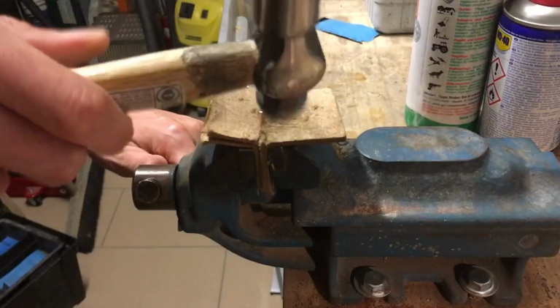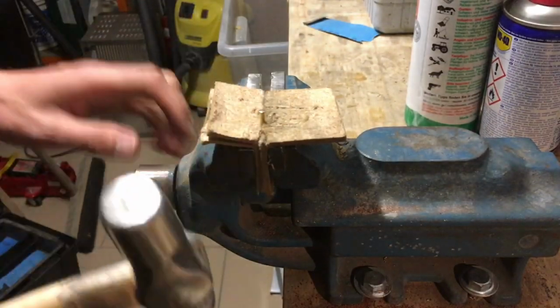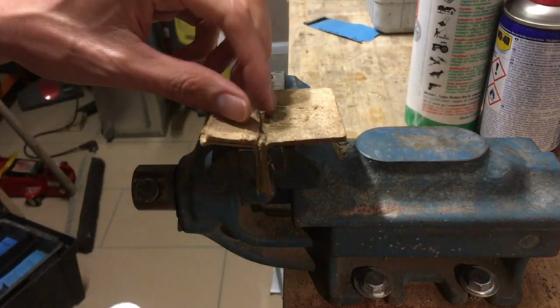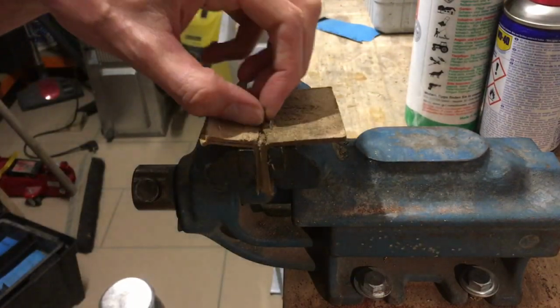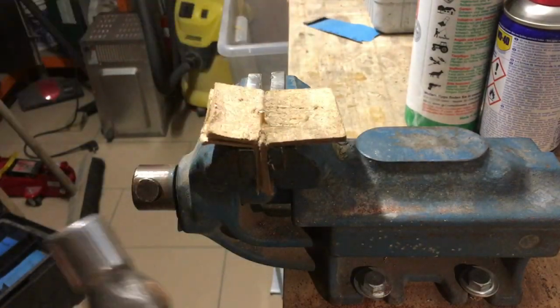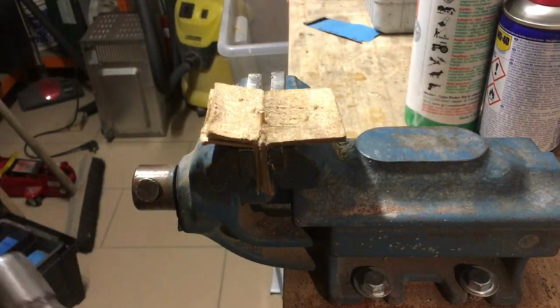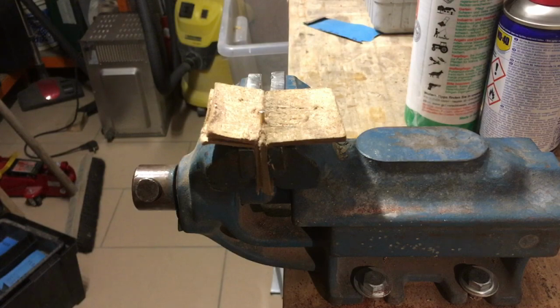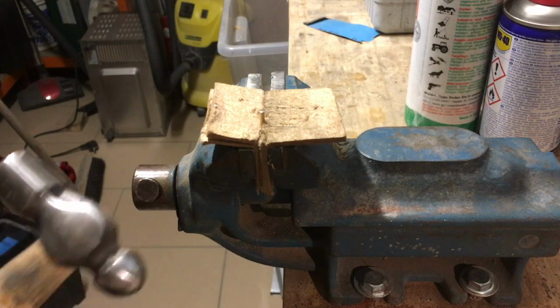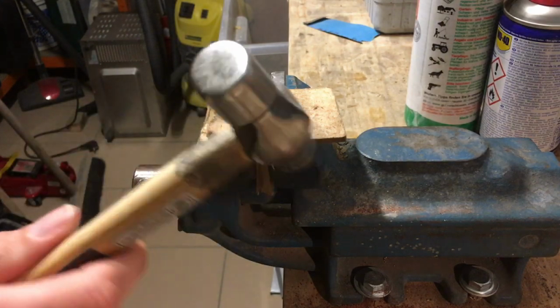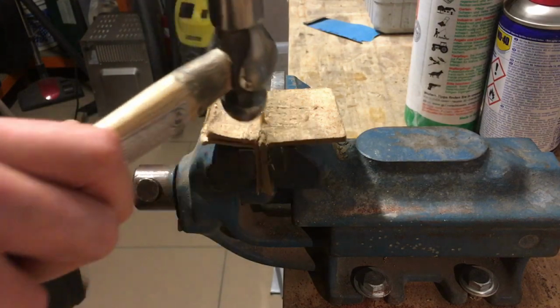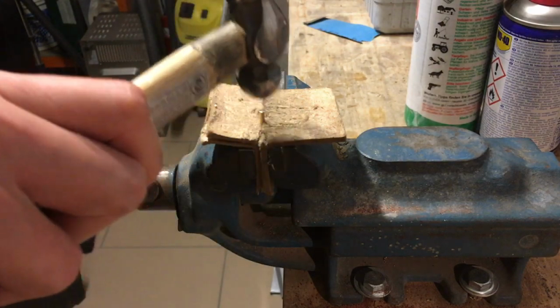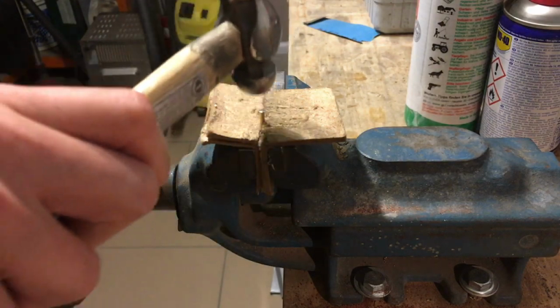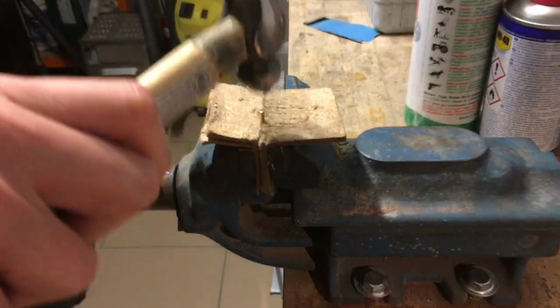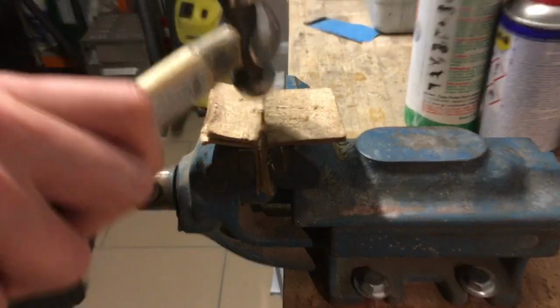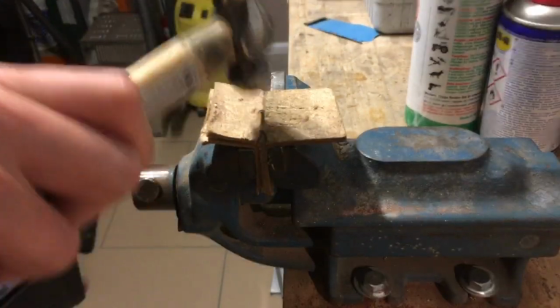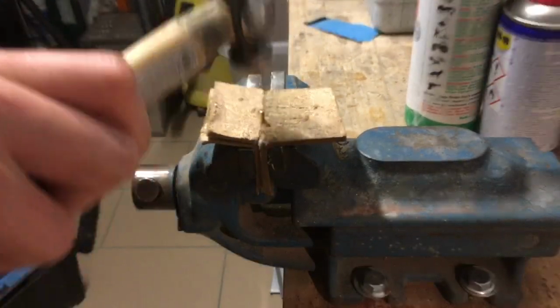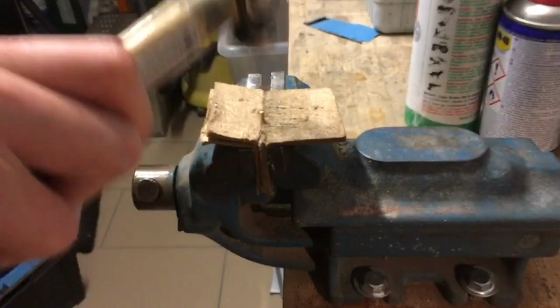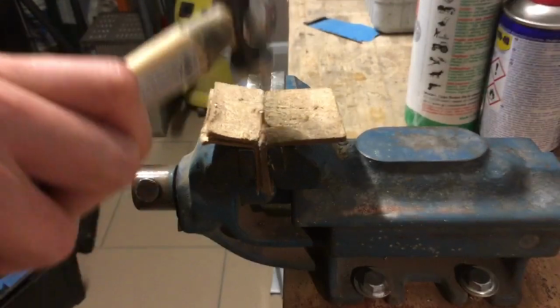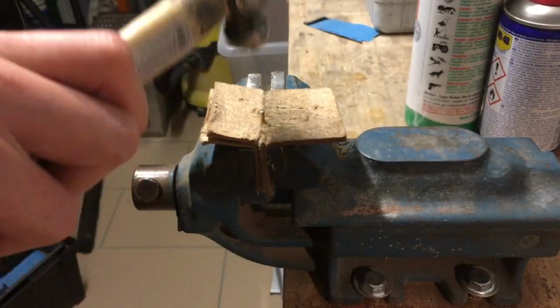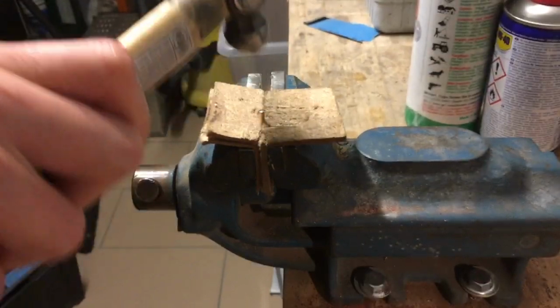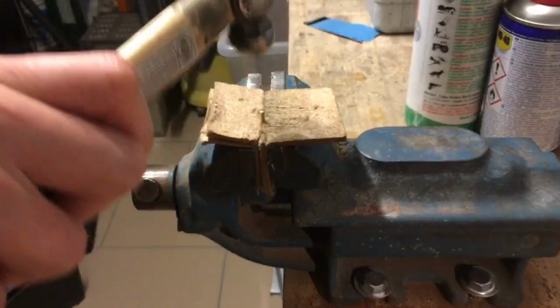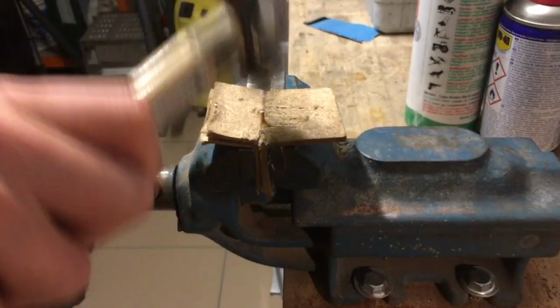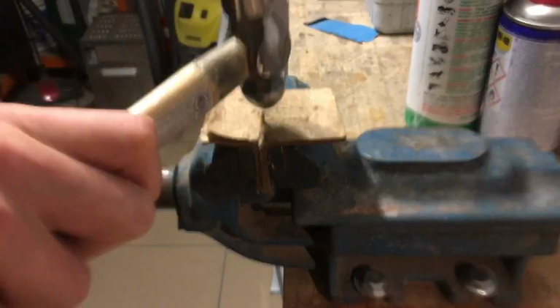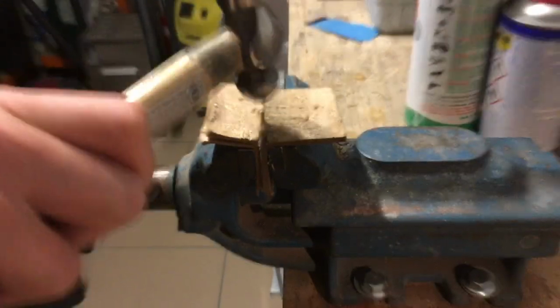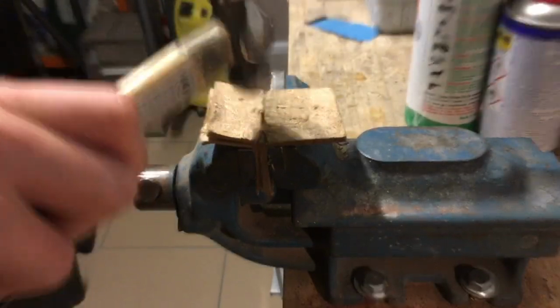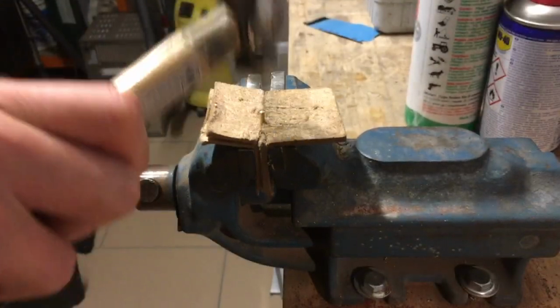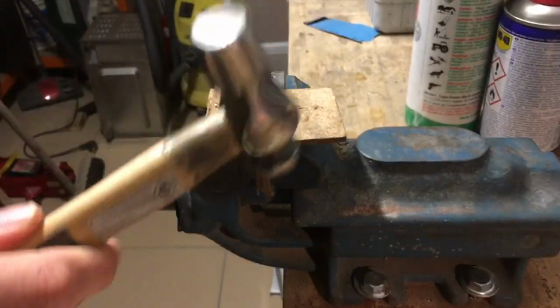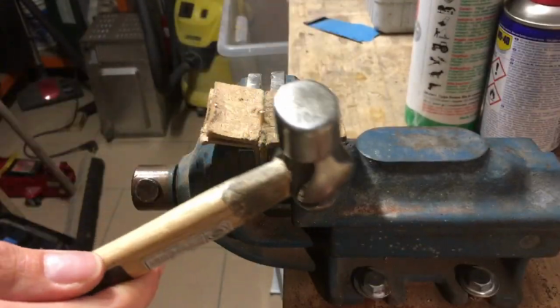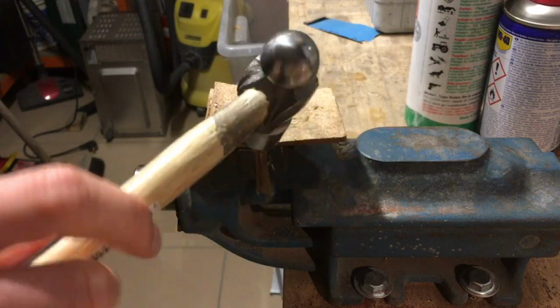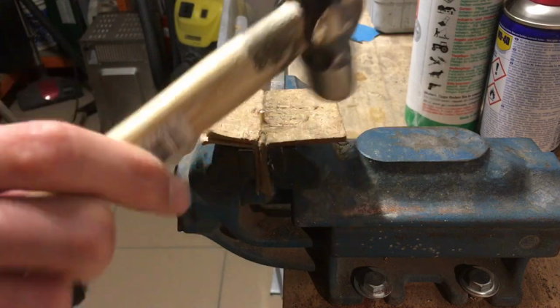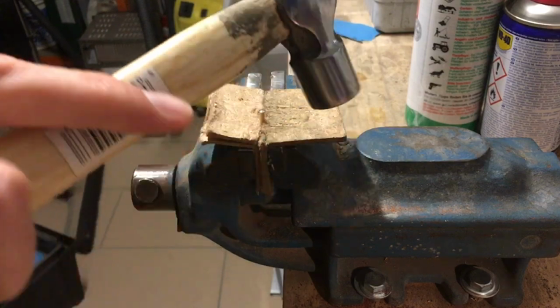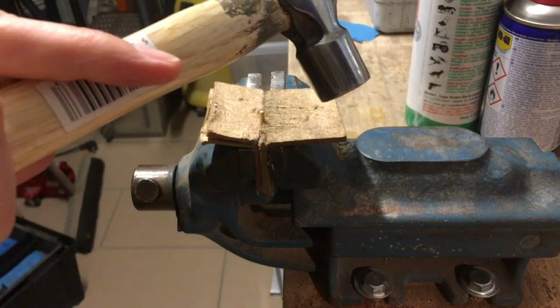And when you are thinking that you will finish it, you look from the side and do better. And then you change the hammer head.